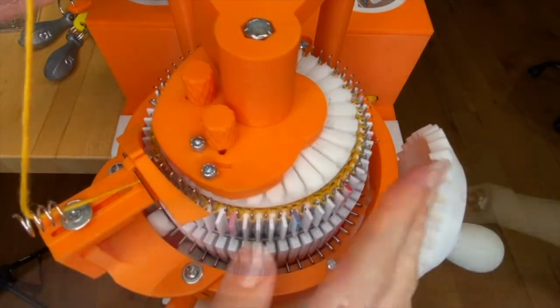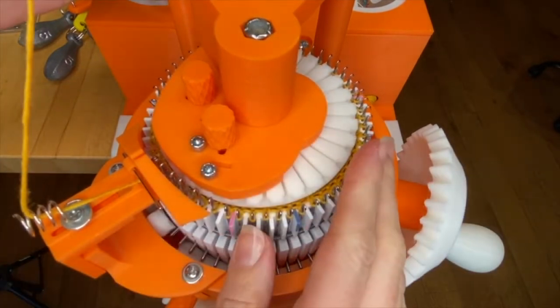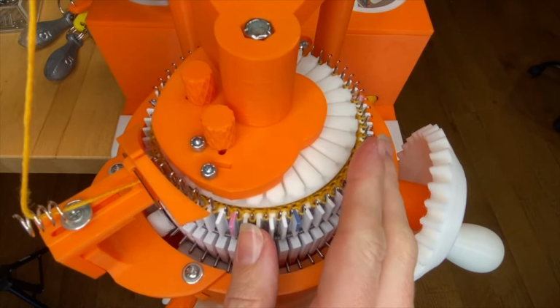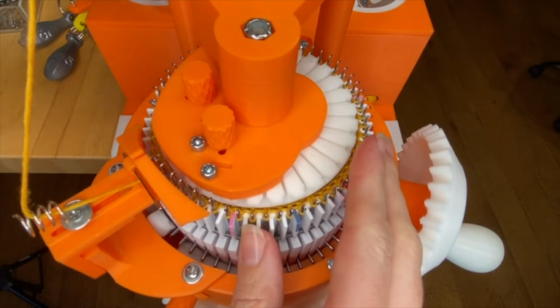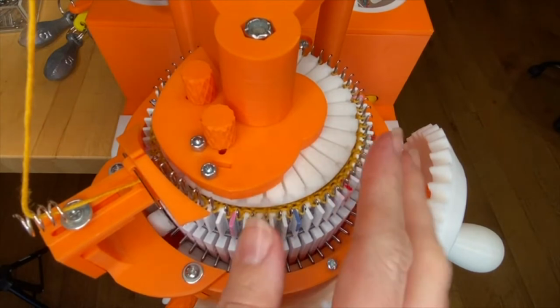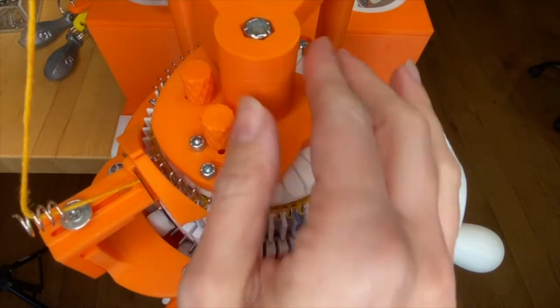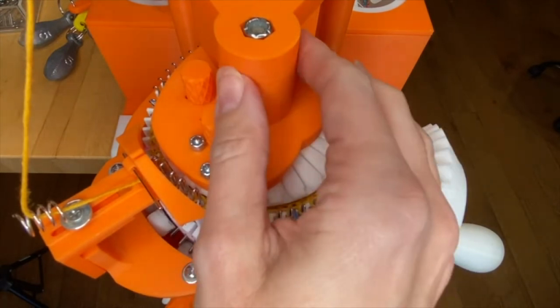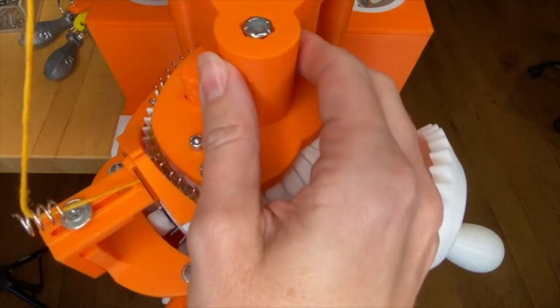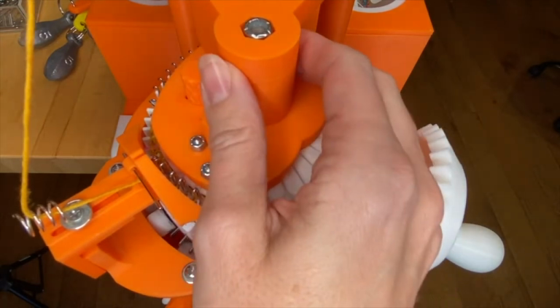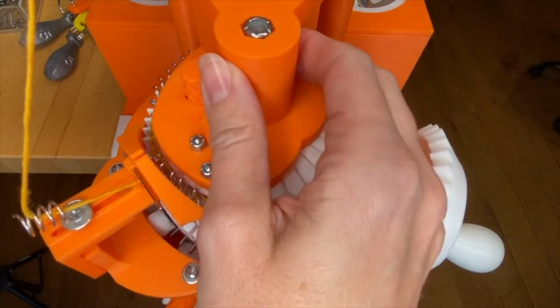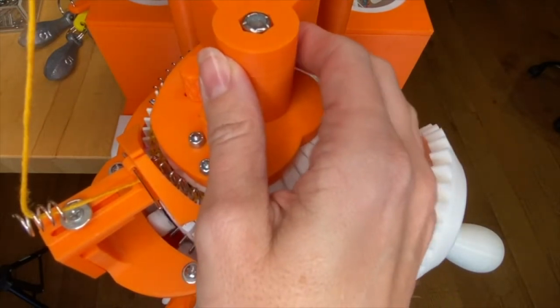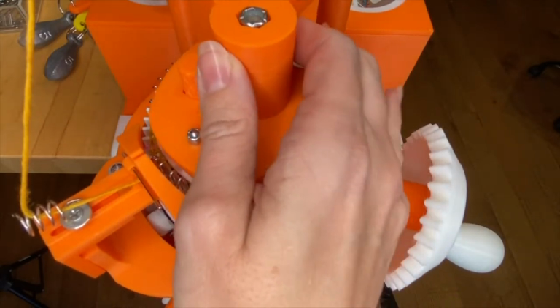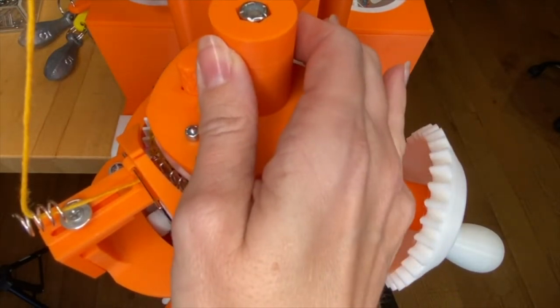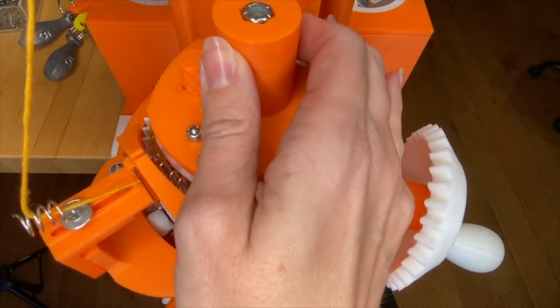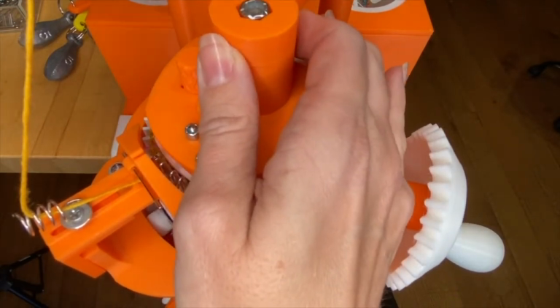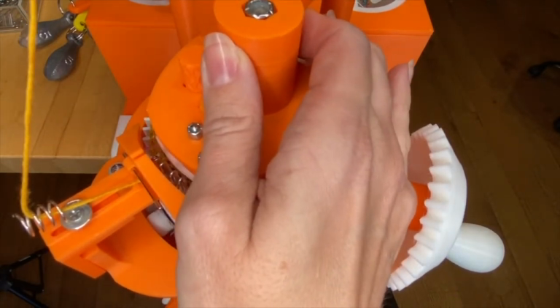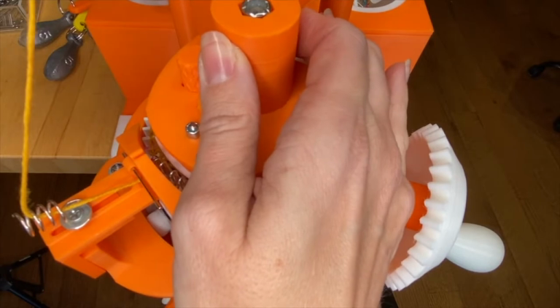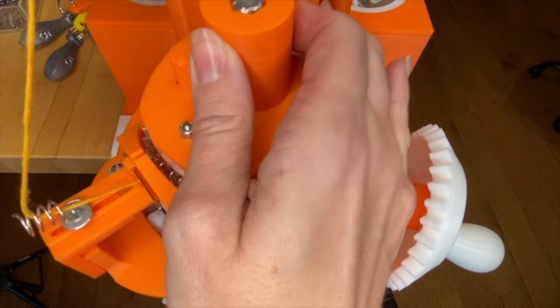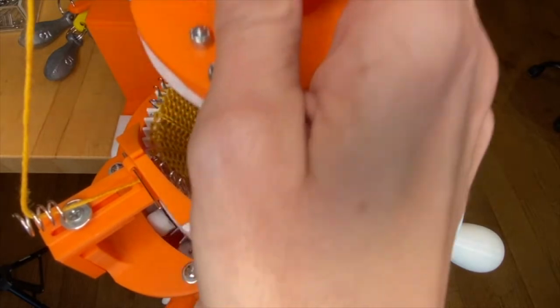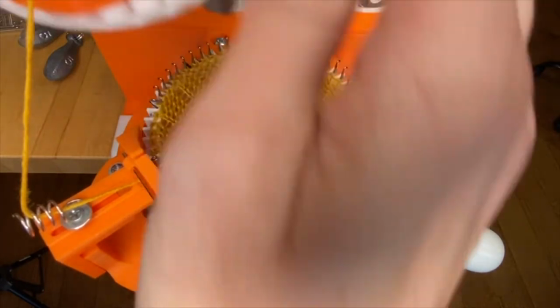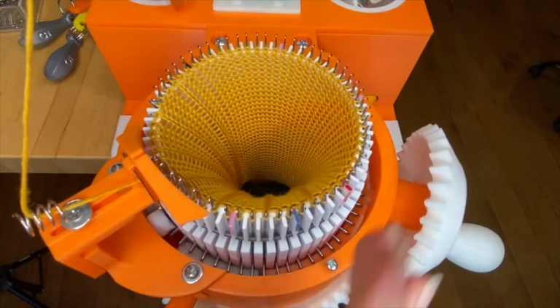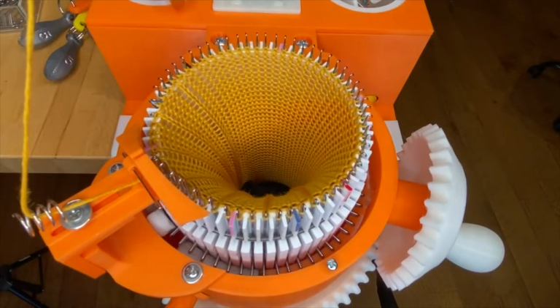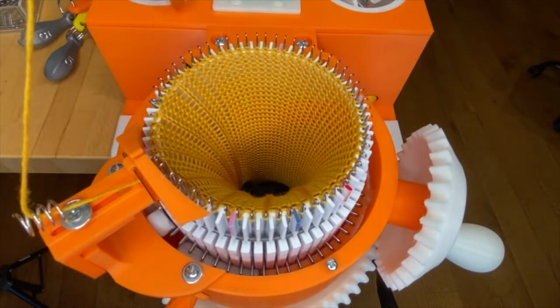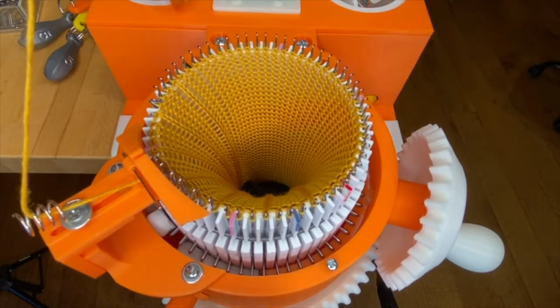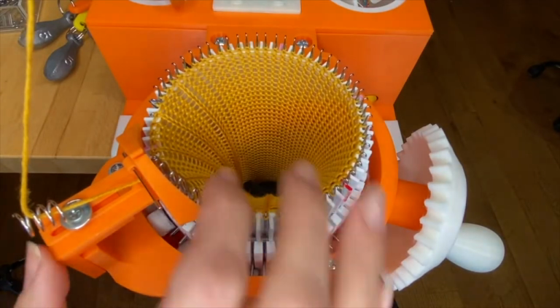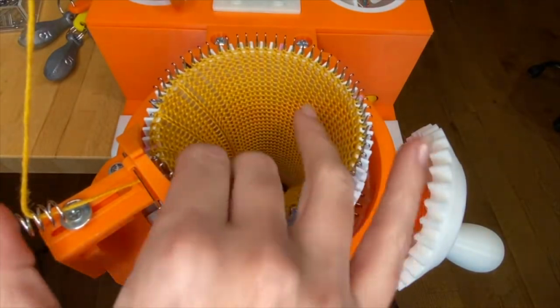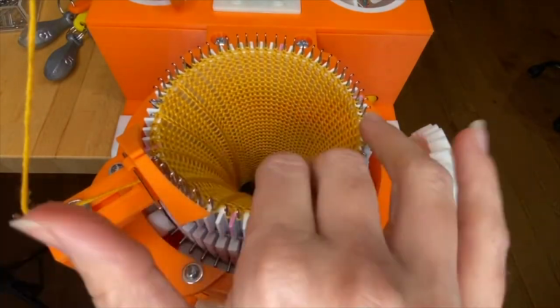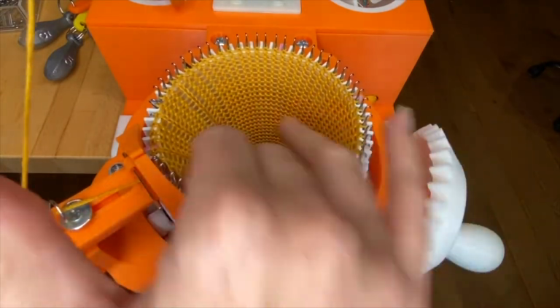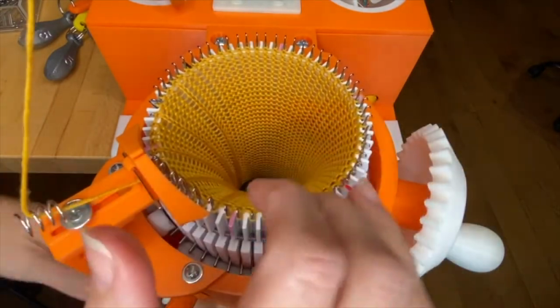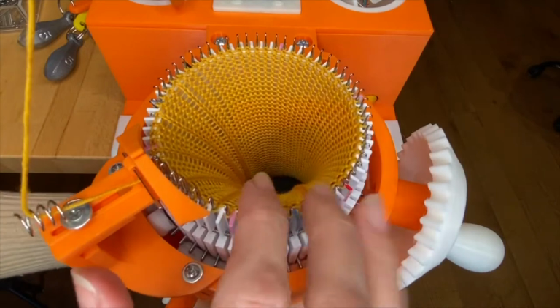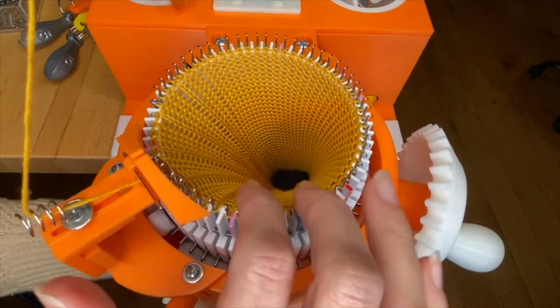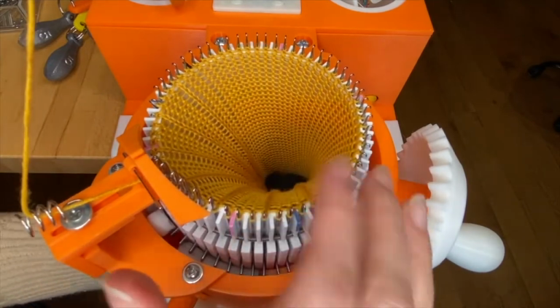As soon as you've removed the last ribber needle, you can go ahead and remove the ribber. And again, it's a good idea to peek and make sure everything looks fine in your sock.